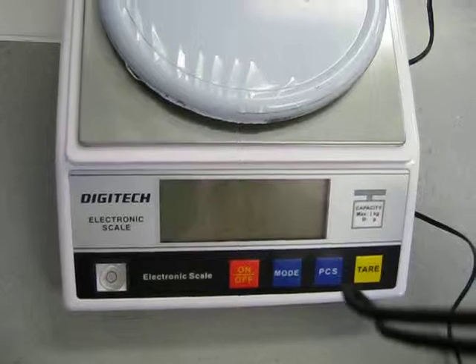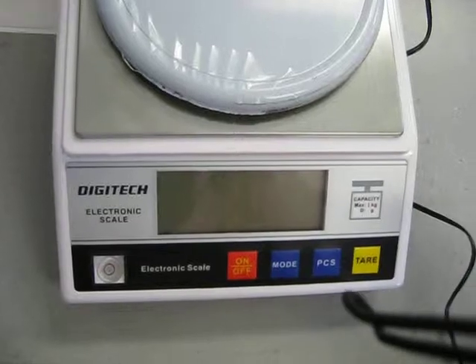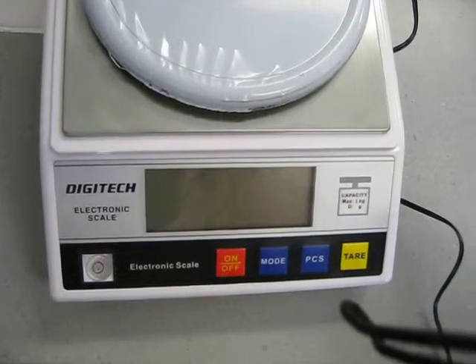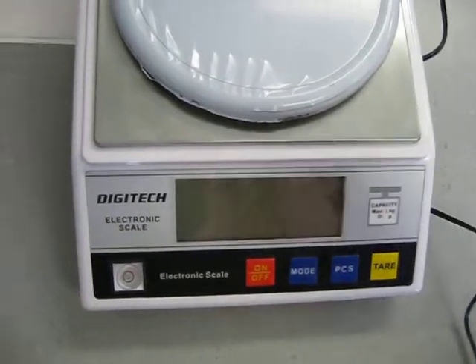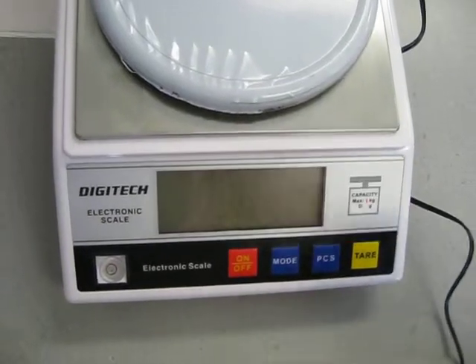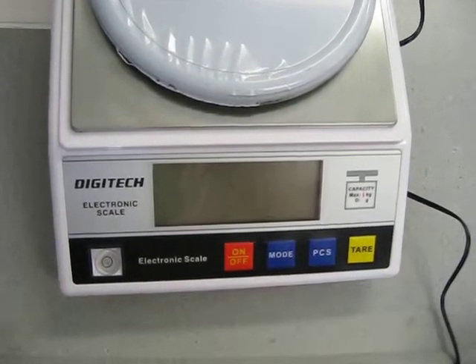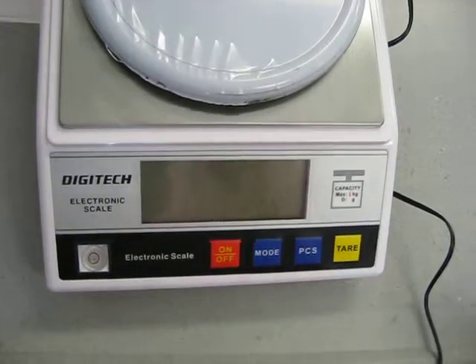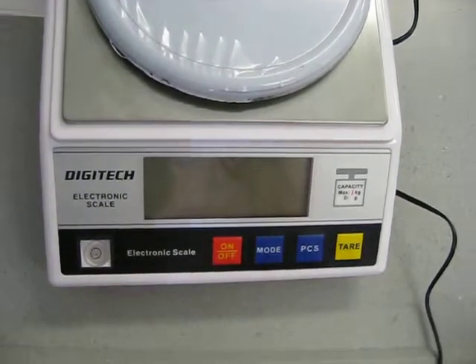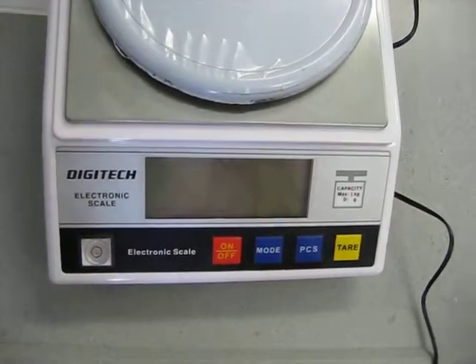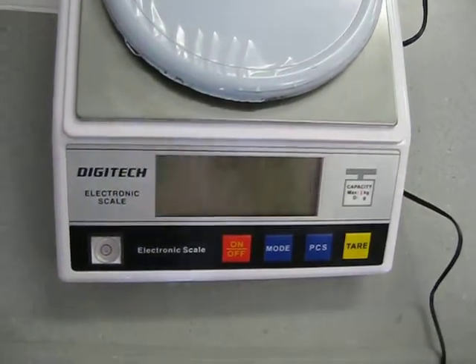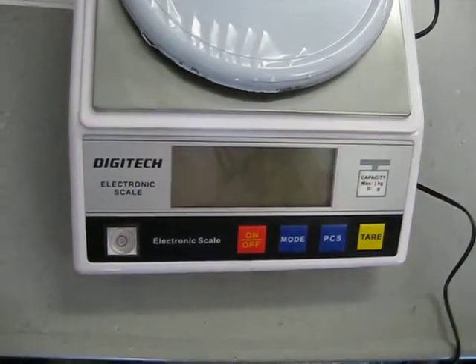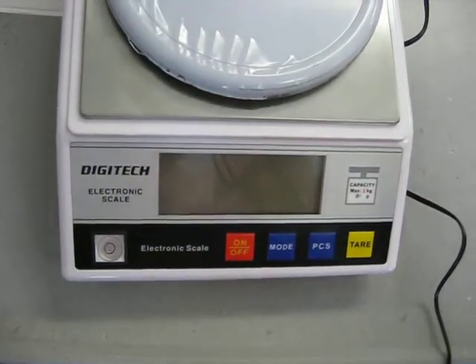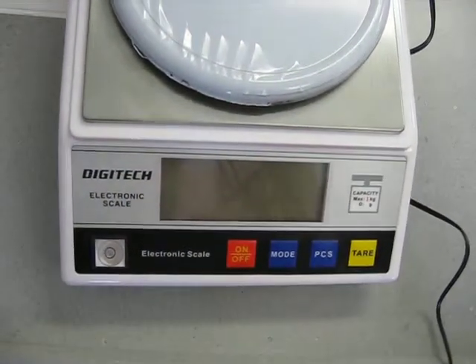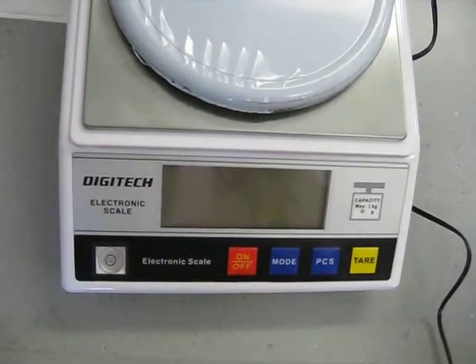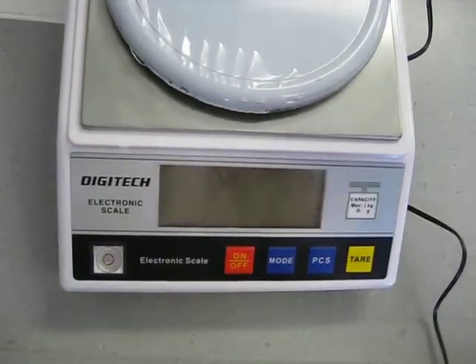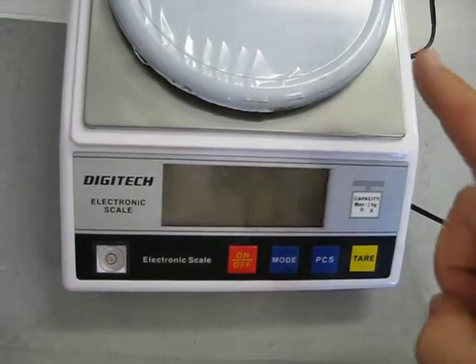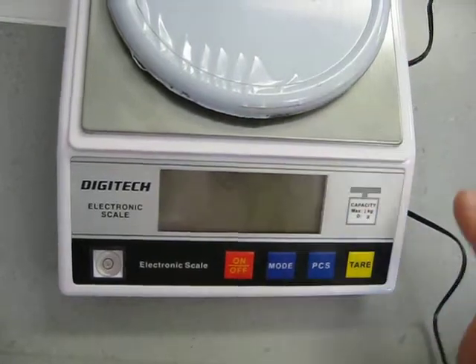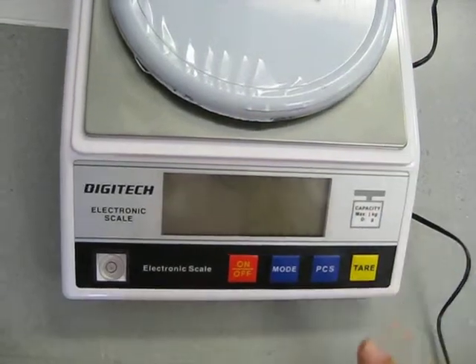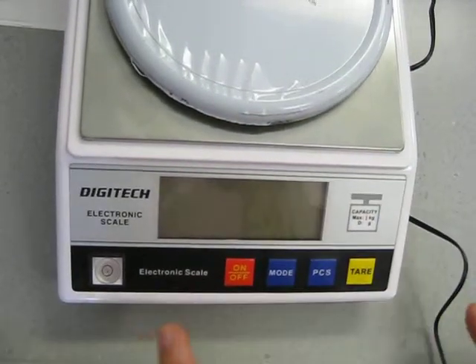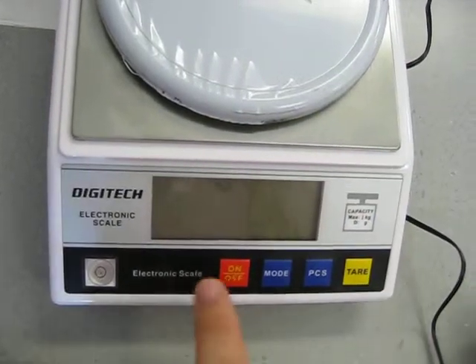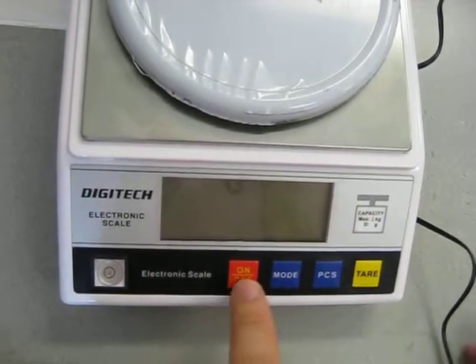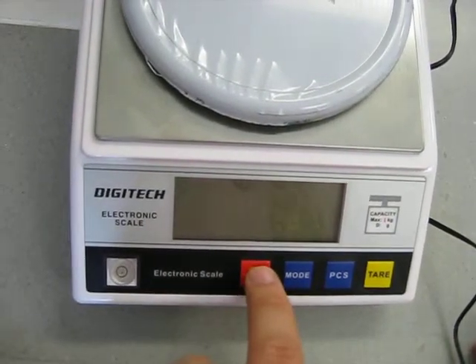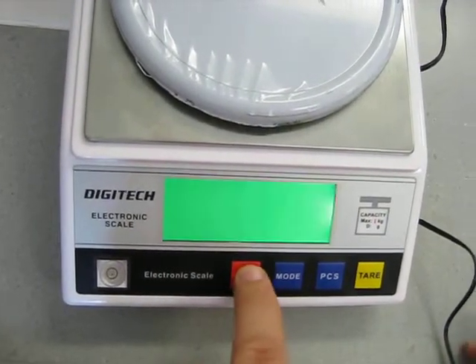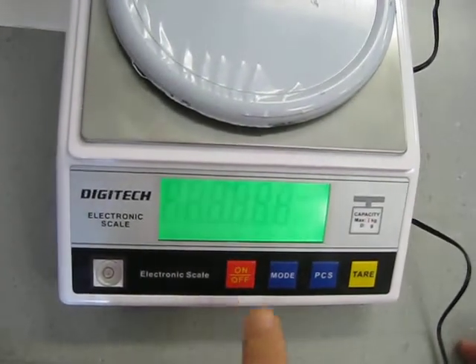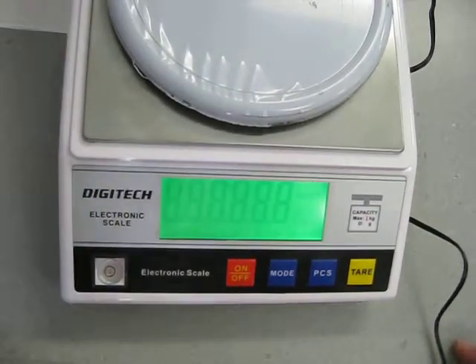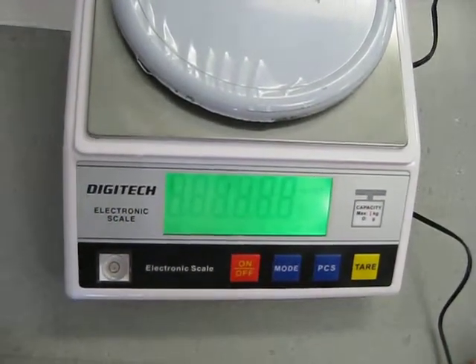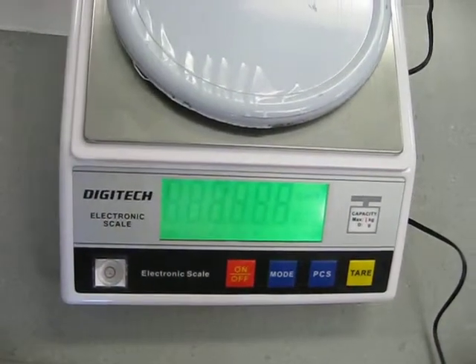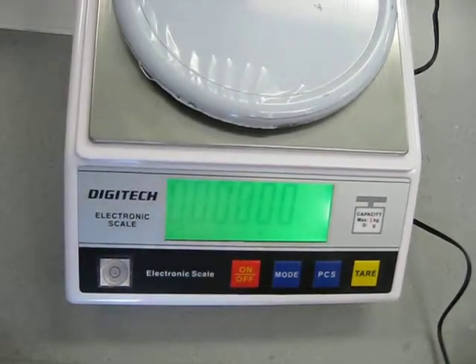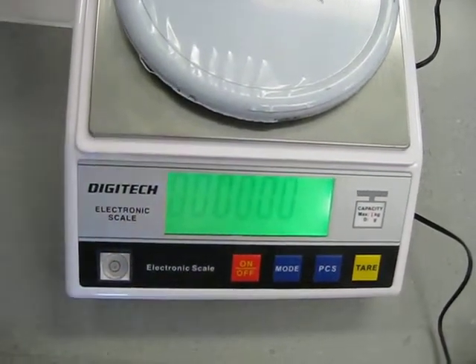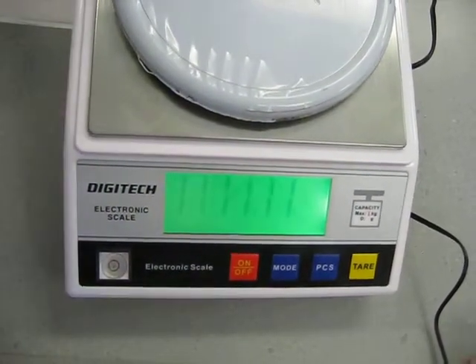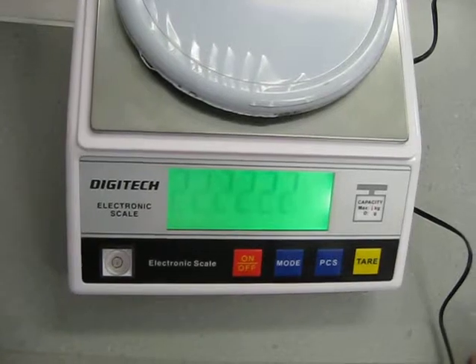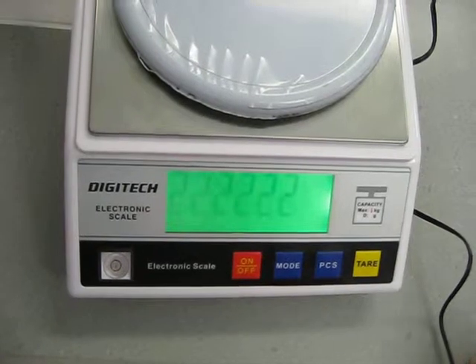This is how you use a set of scales. First, you turn it on — that's pretty easy. Wait for it to come on.